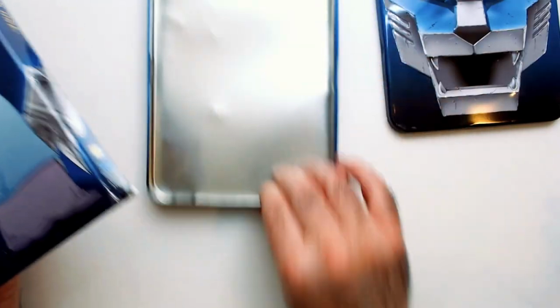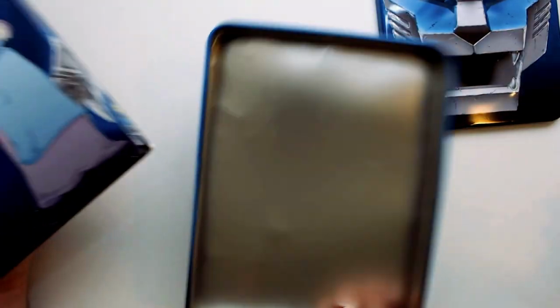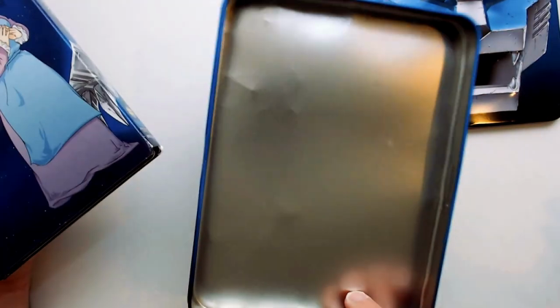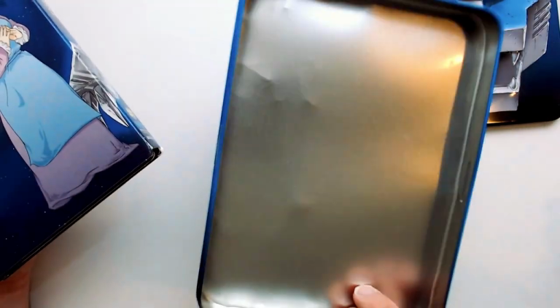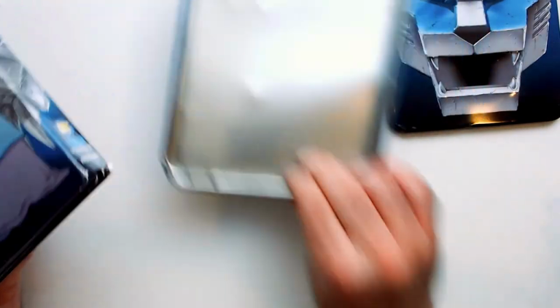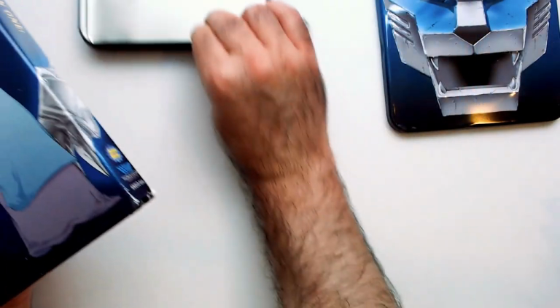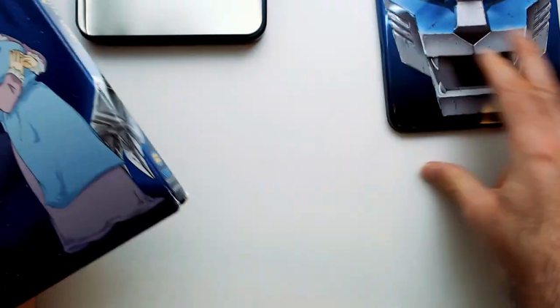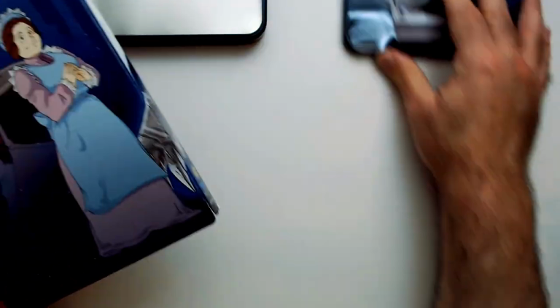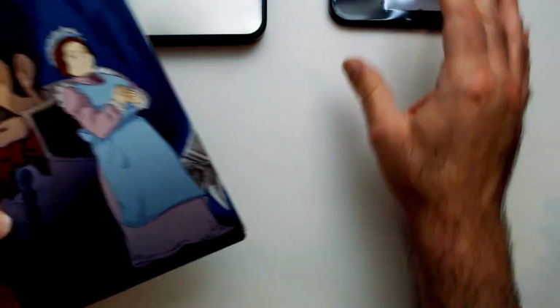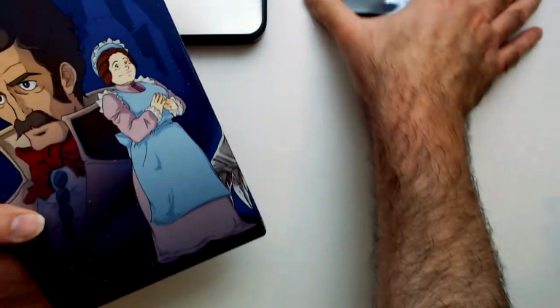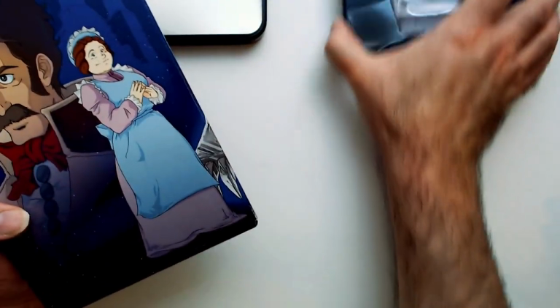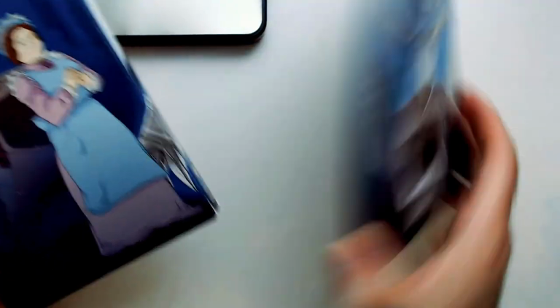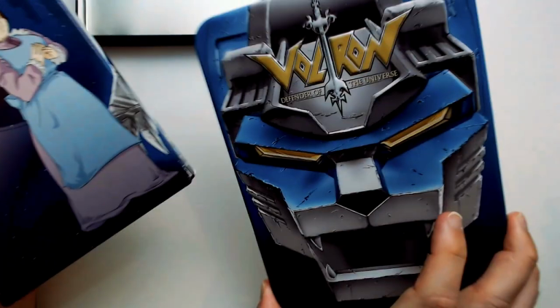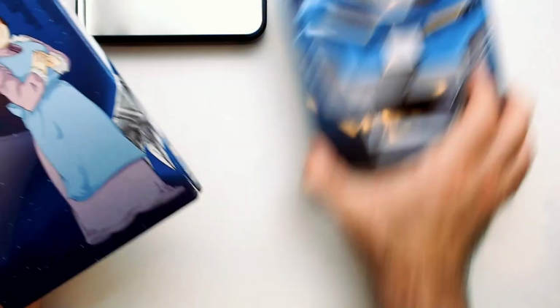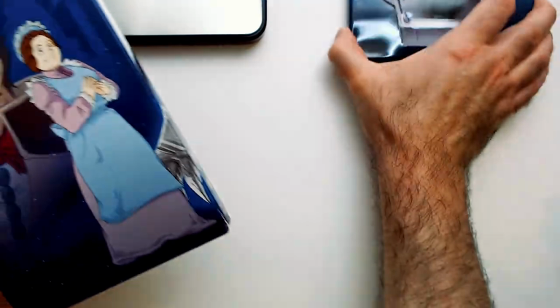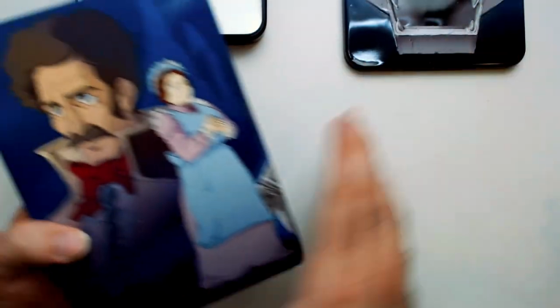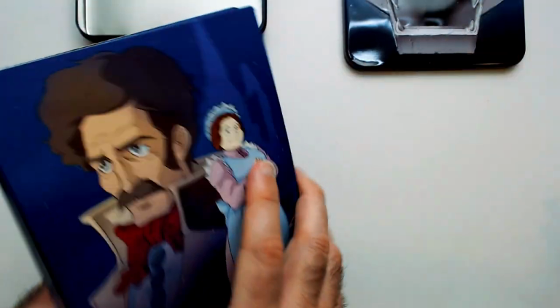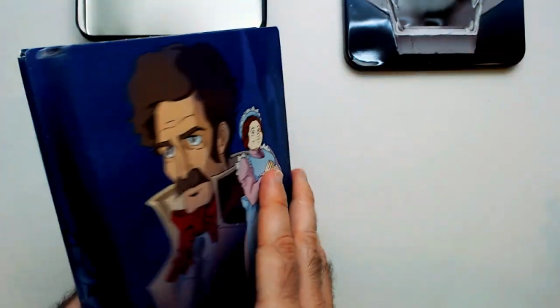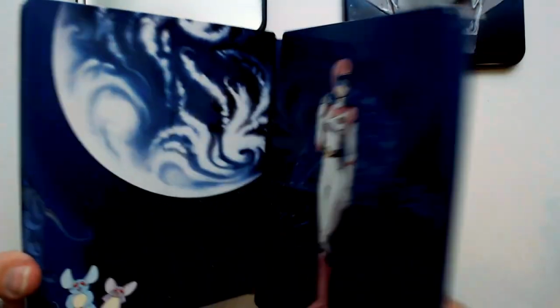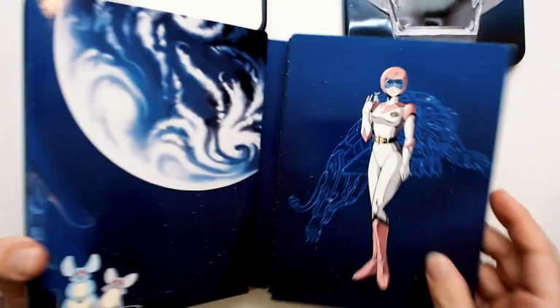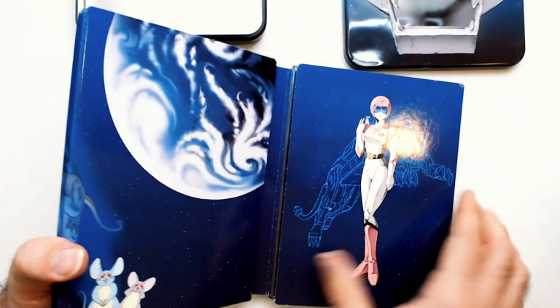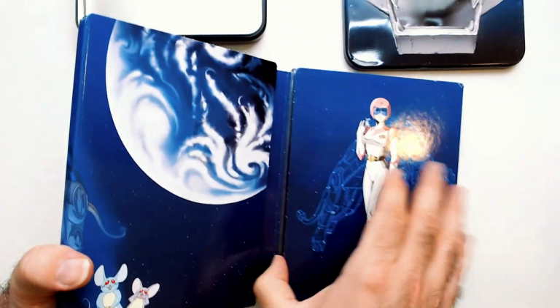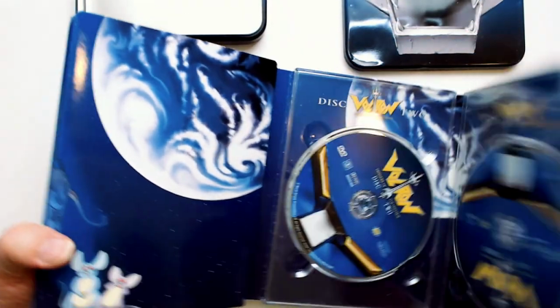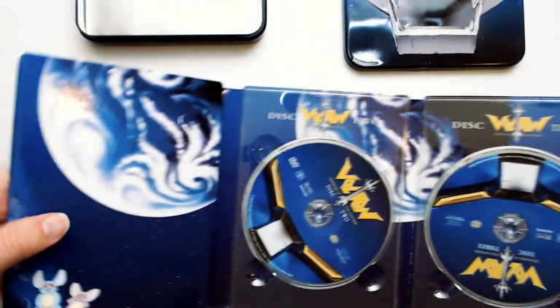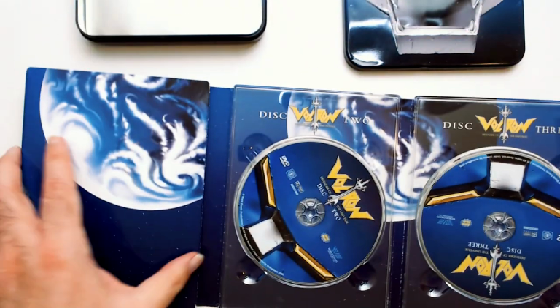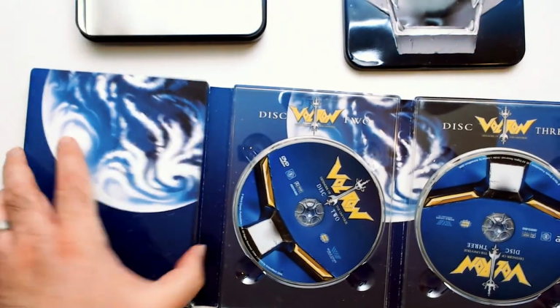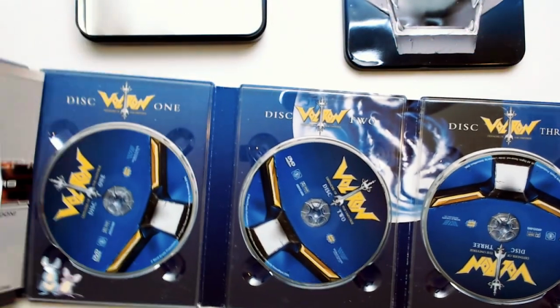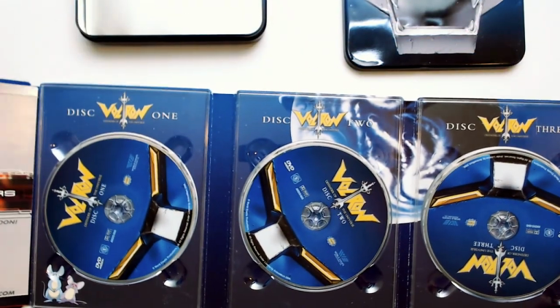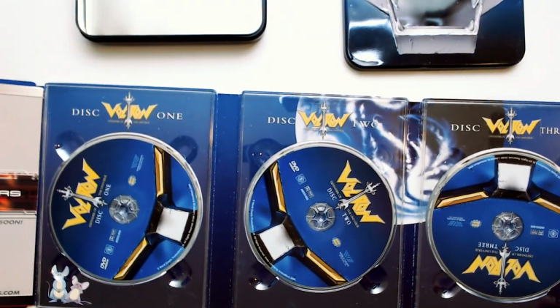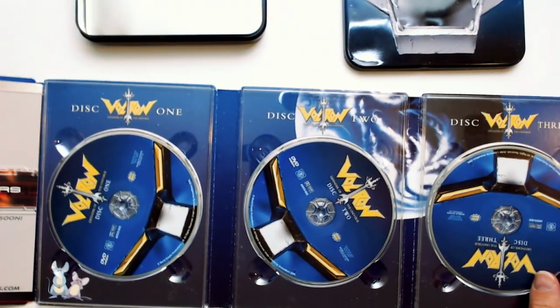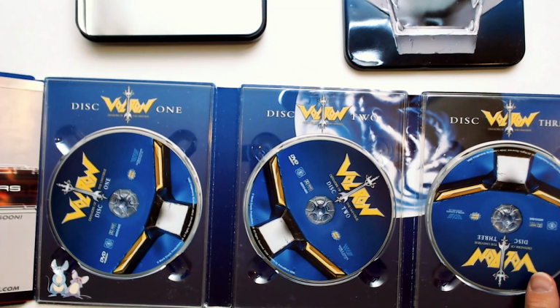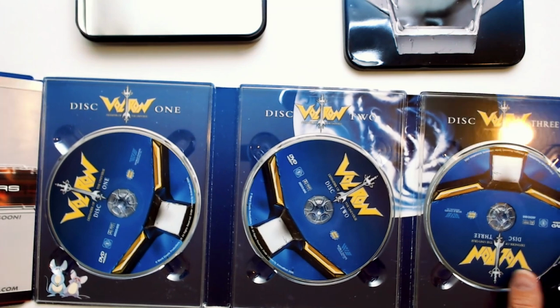You can see it's kind of dented up there, but it covers good. So I've got the prints on here — Blue Lion. It's art.